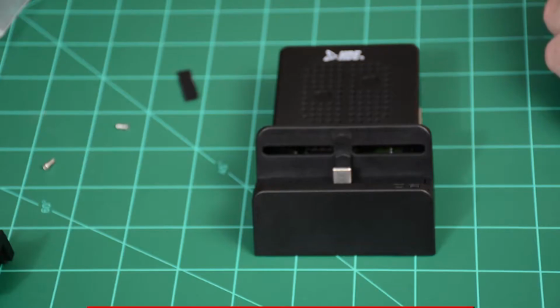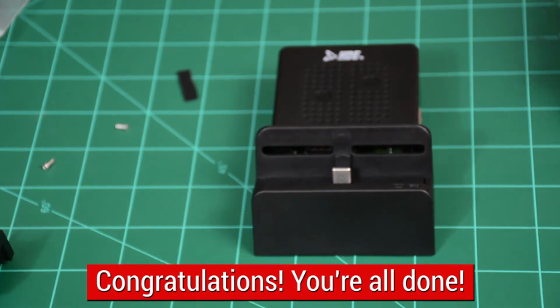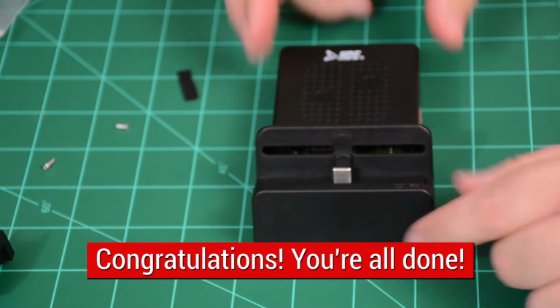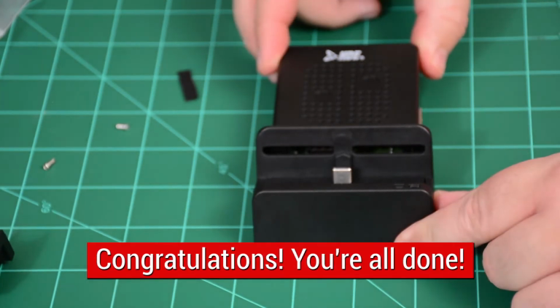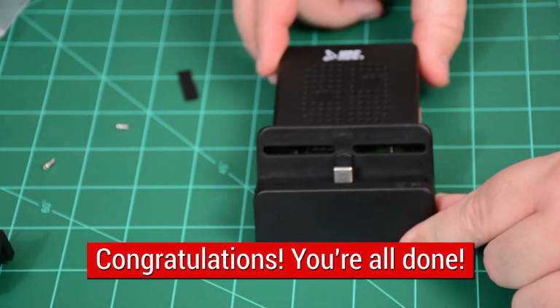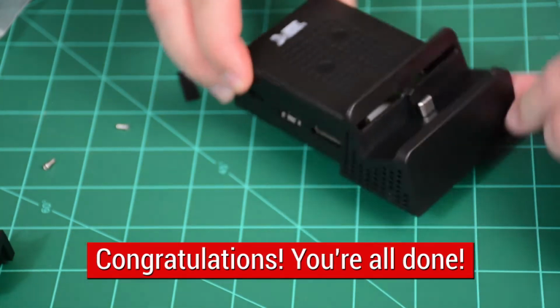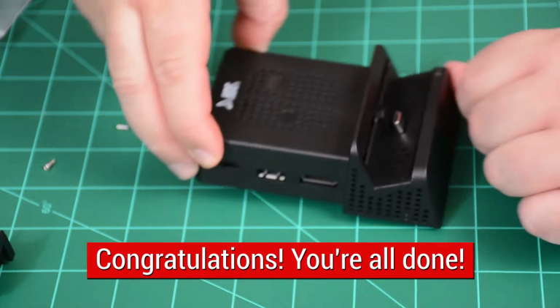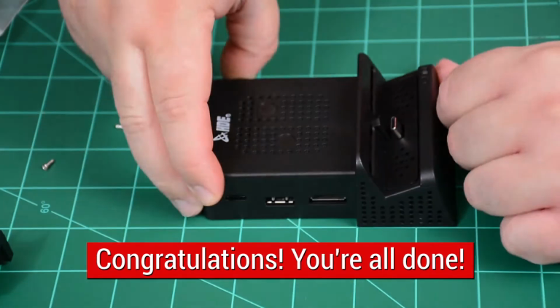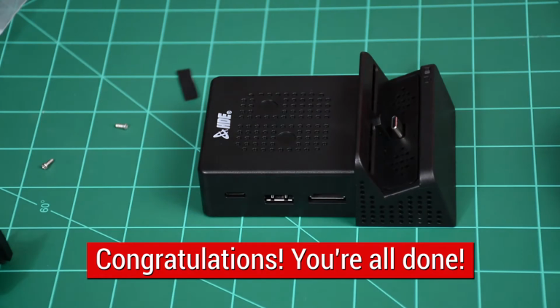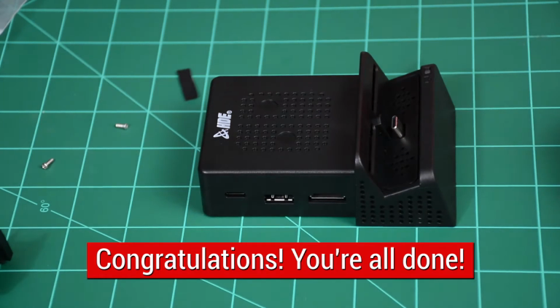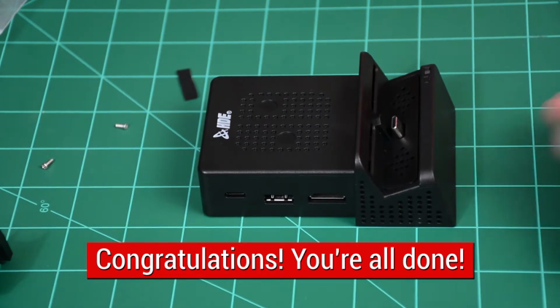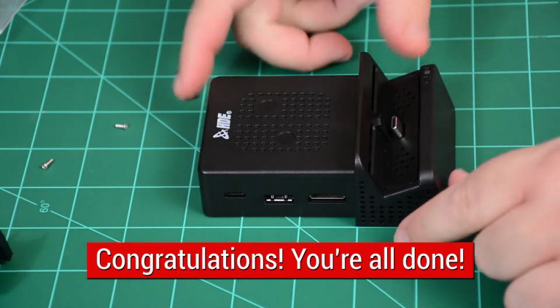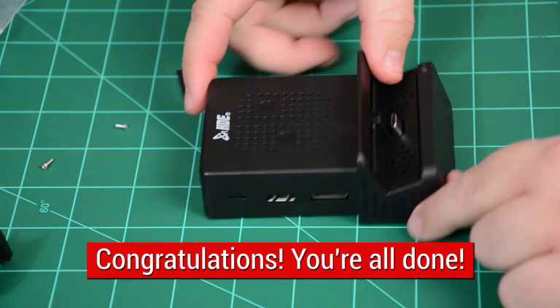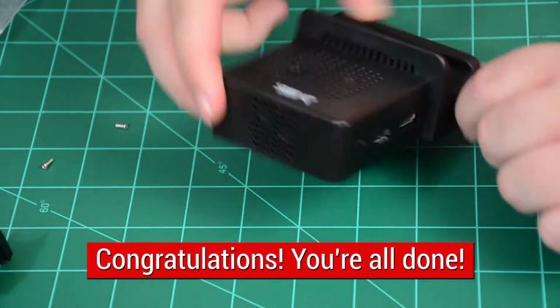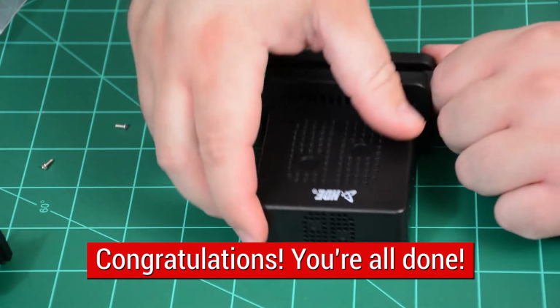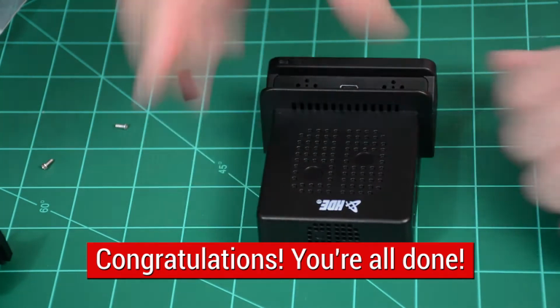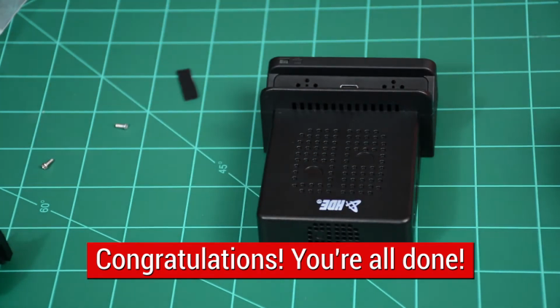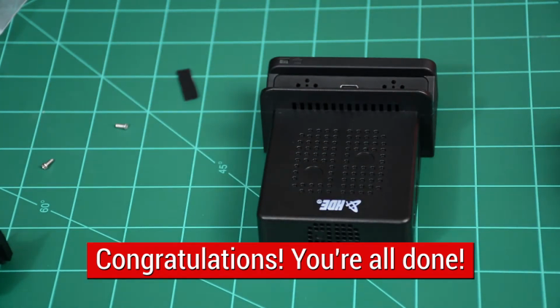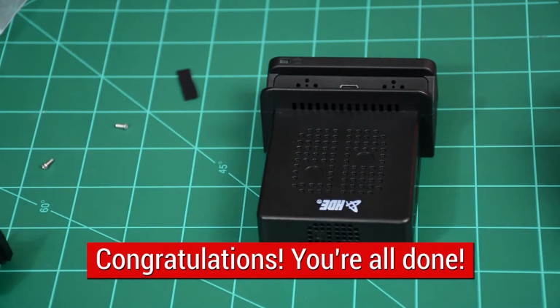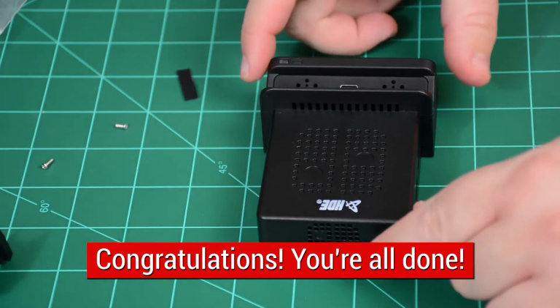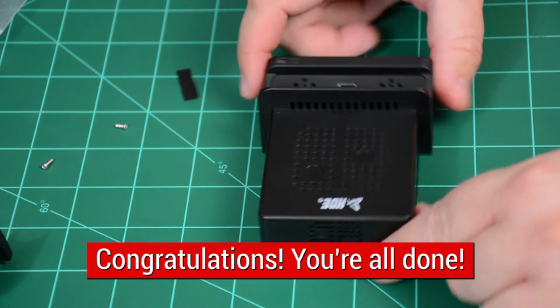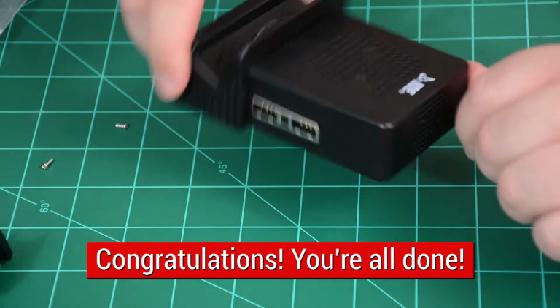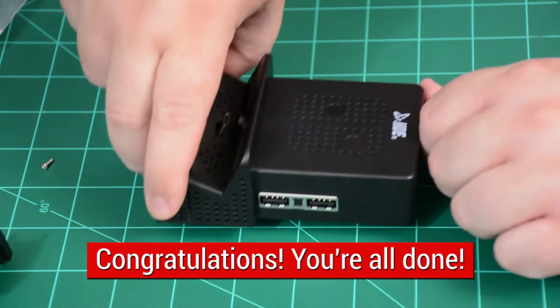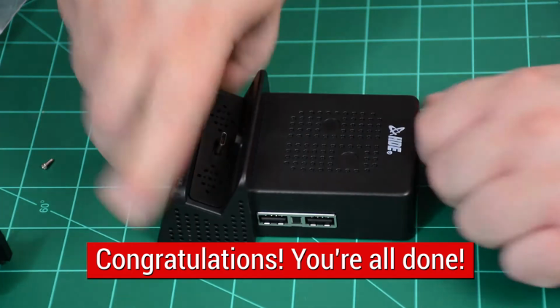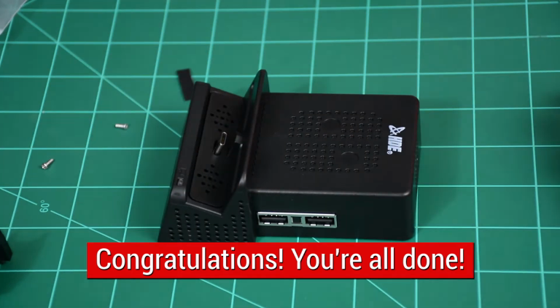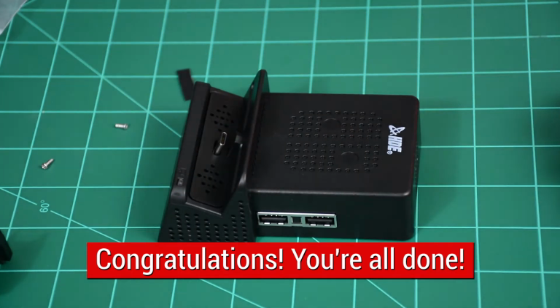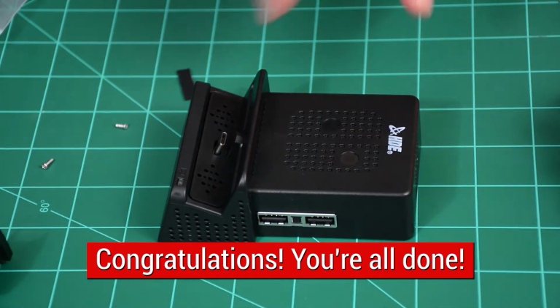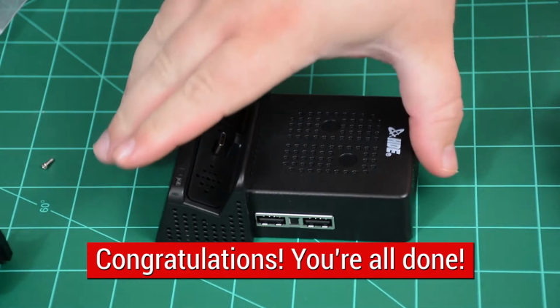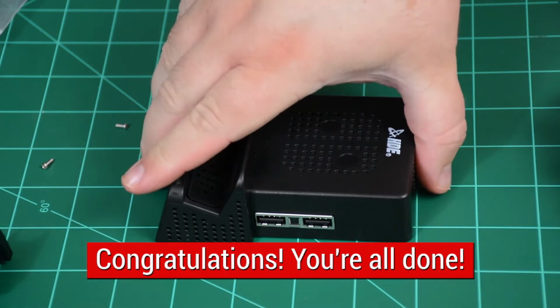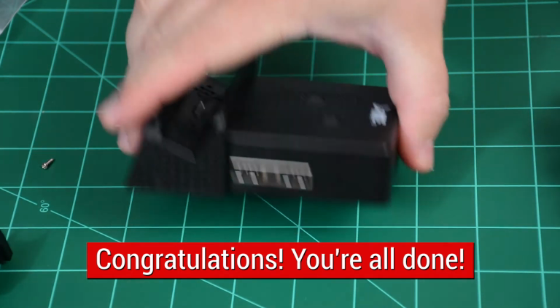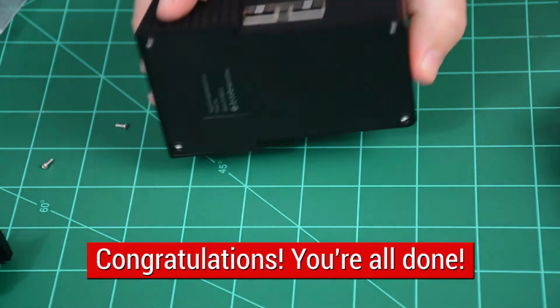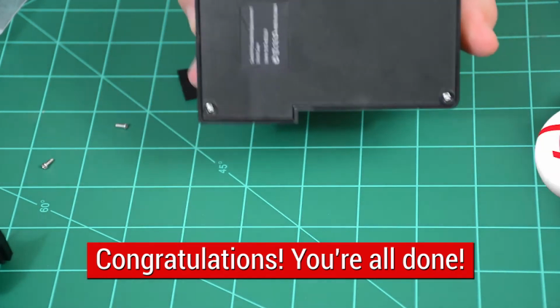Now you are done and can once again enjoy your Nintendo Switch in TV play mode. Simply connect original power and HDMI cable to enjoy a big screen gaming experience. Please note that like the original dock, Switch screen will not display images while being docked.